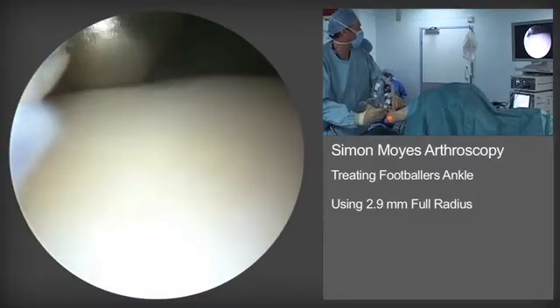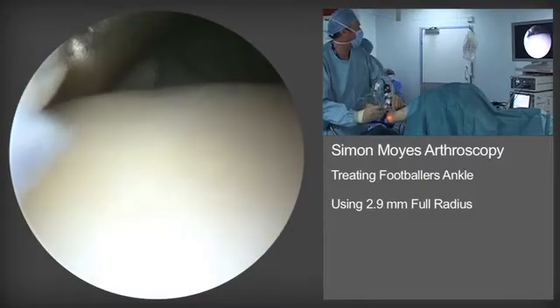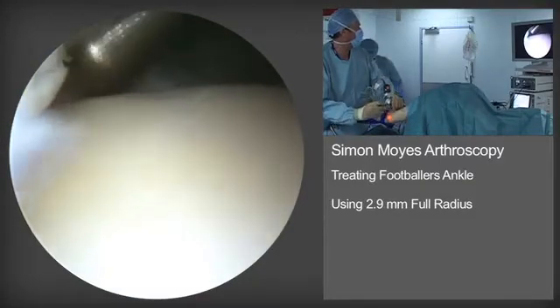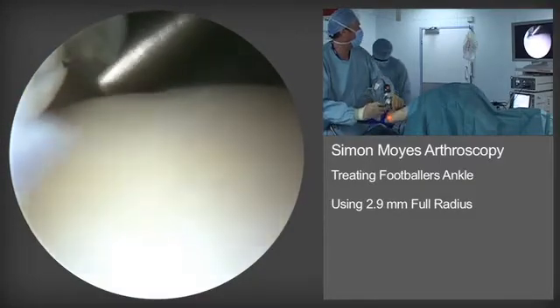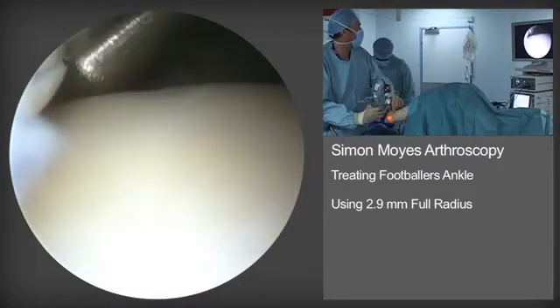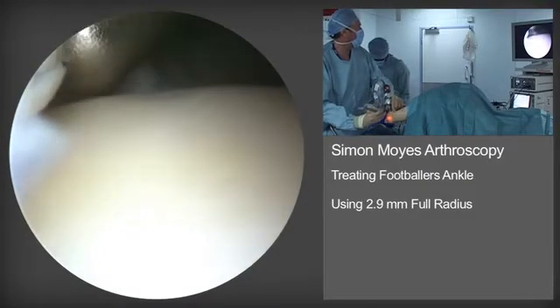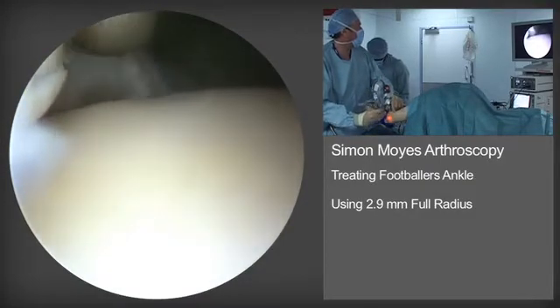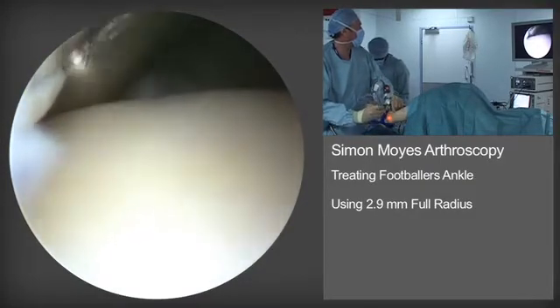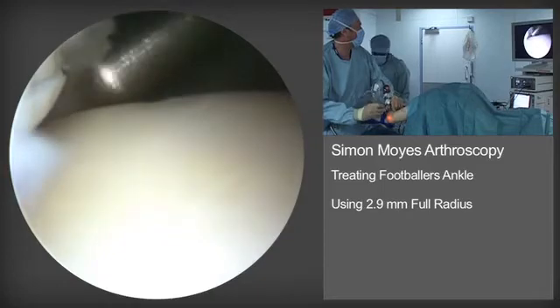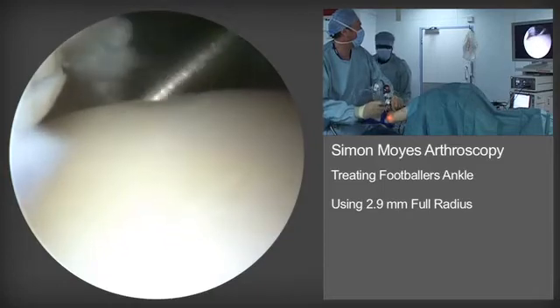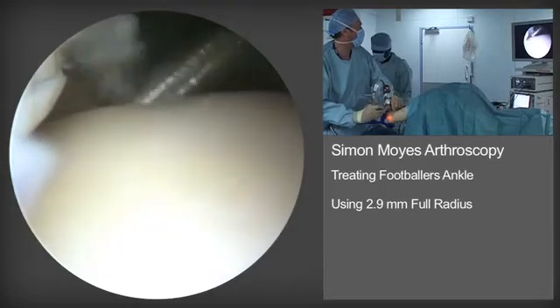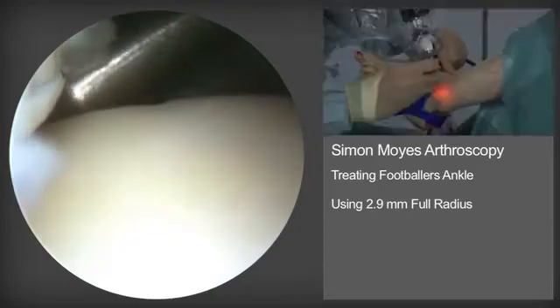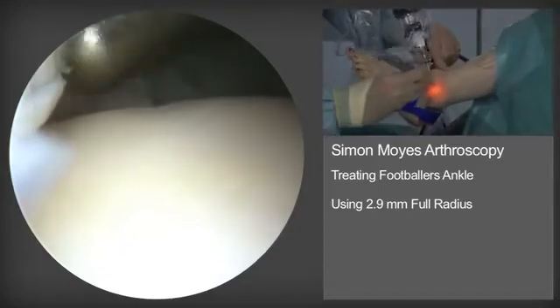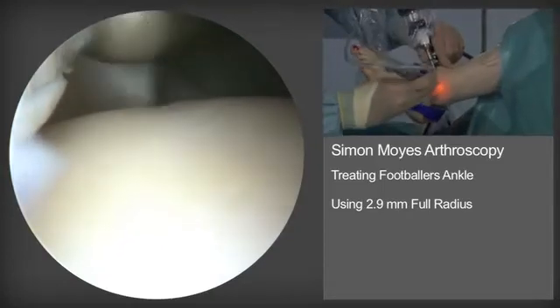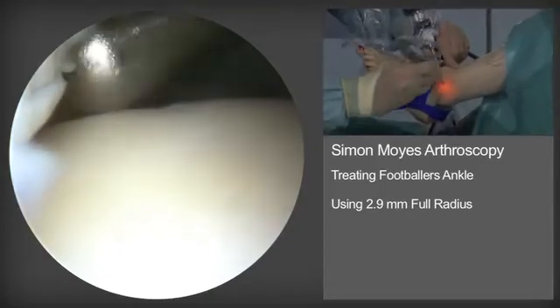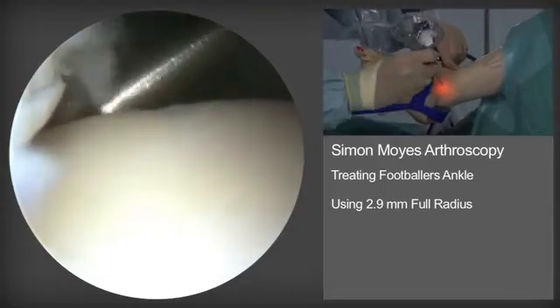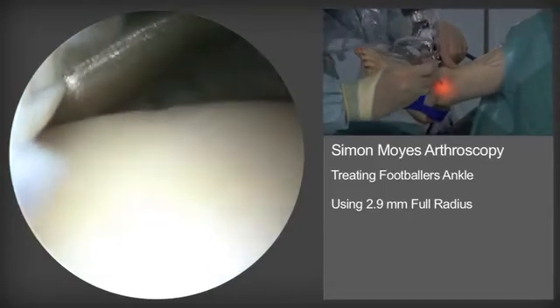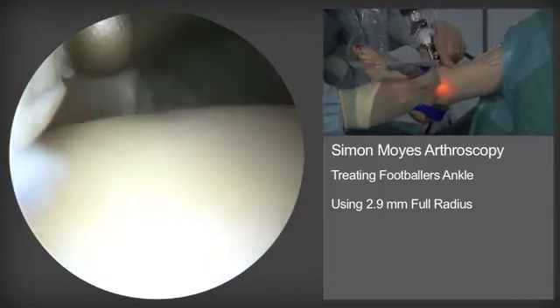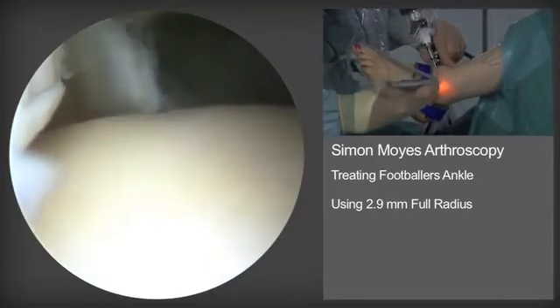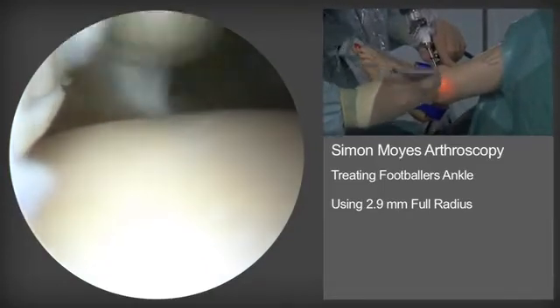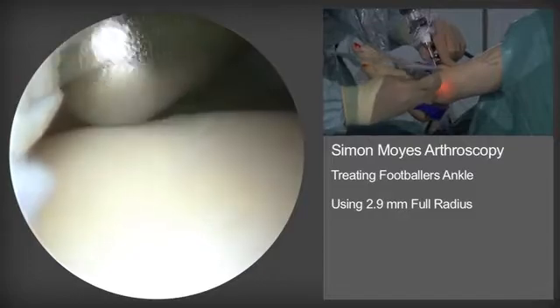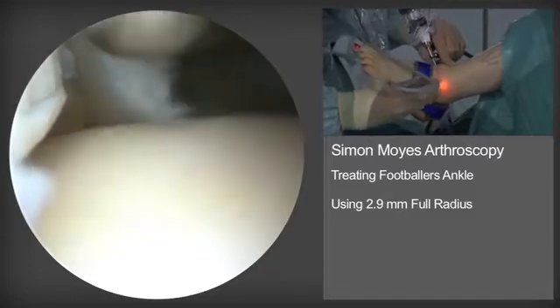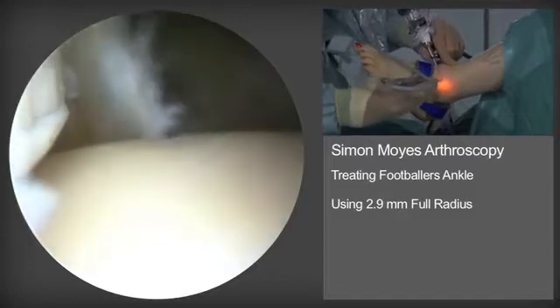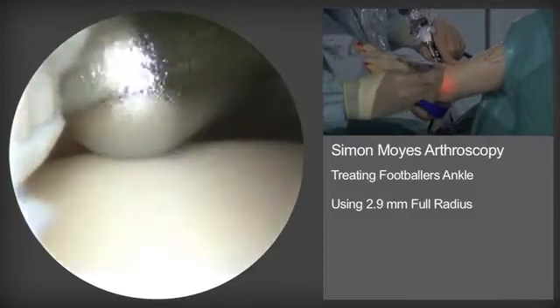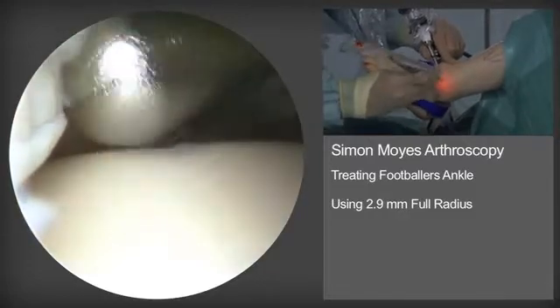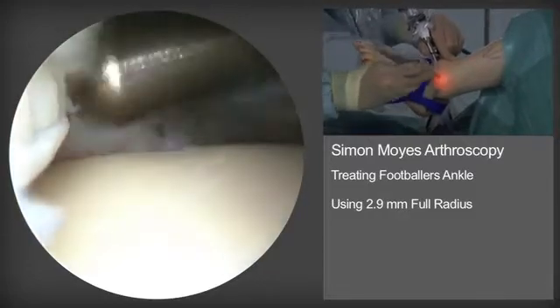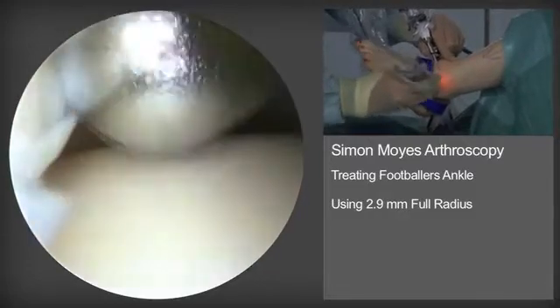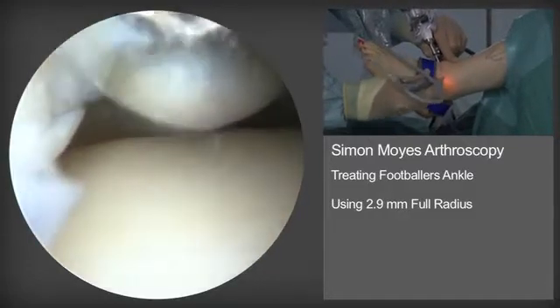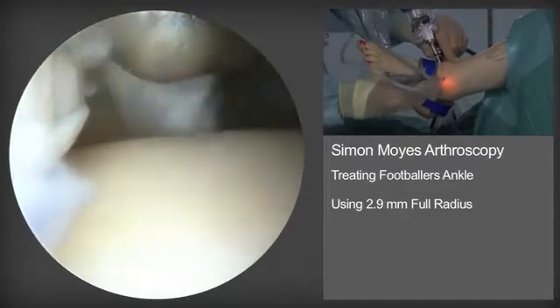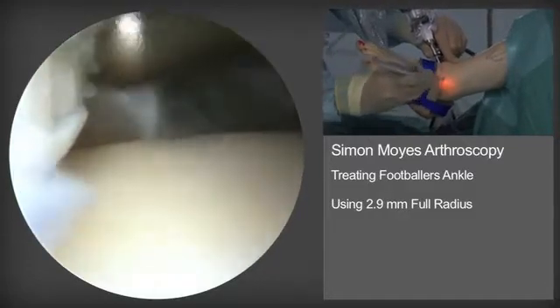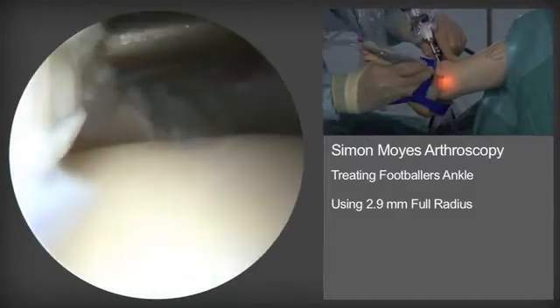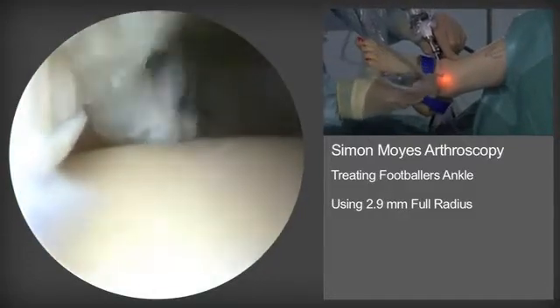The entire normal operating time for this procedure is probably in the order of 20 minutes. Here you can see the soft tissue resector being operated through the anterolateral portal.